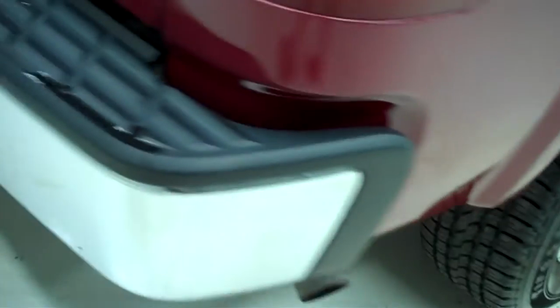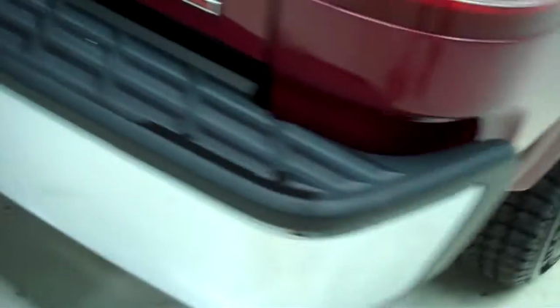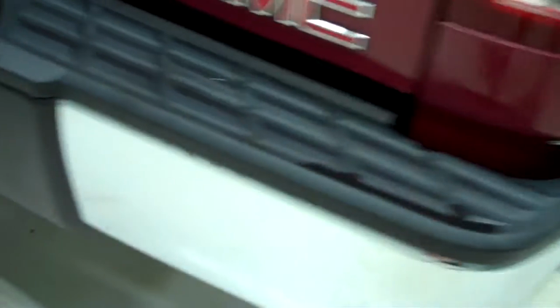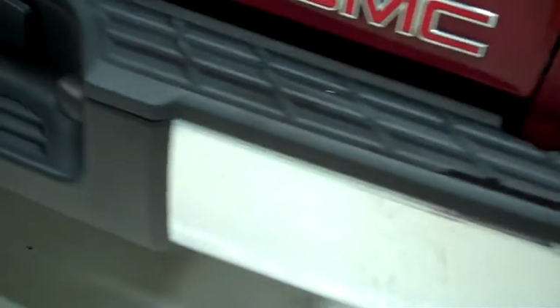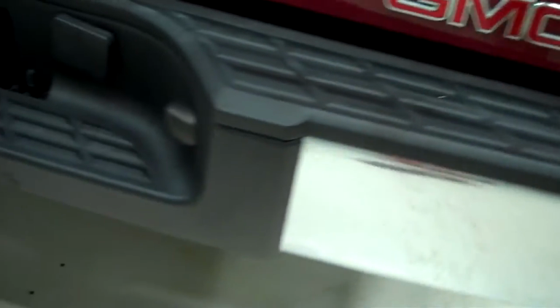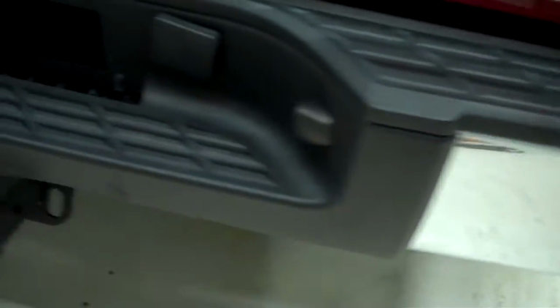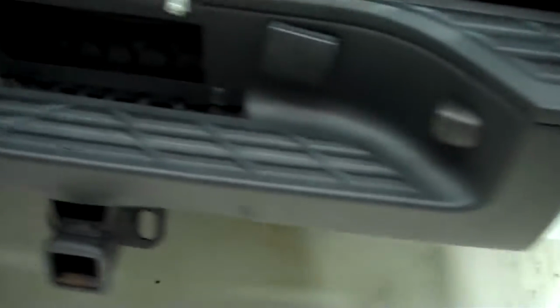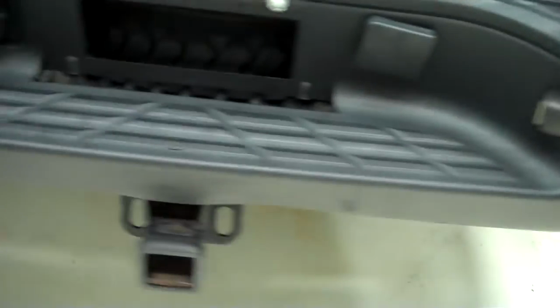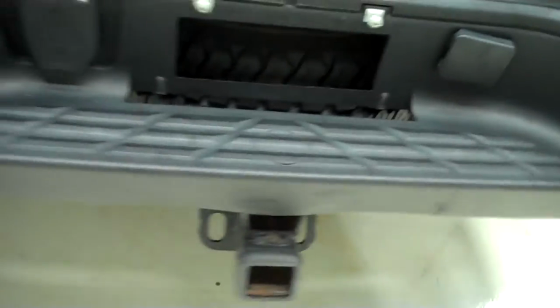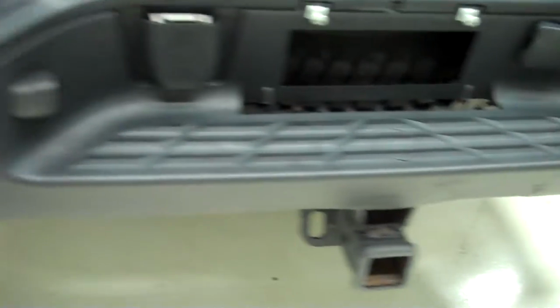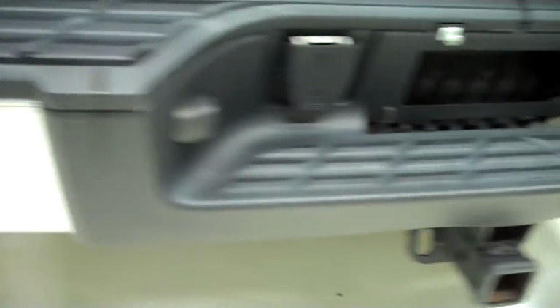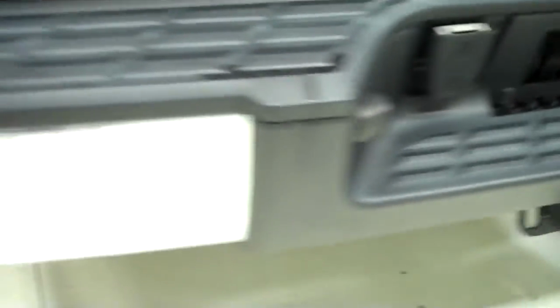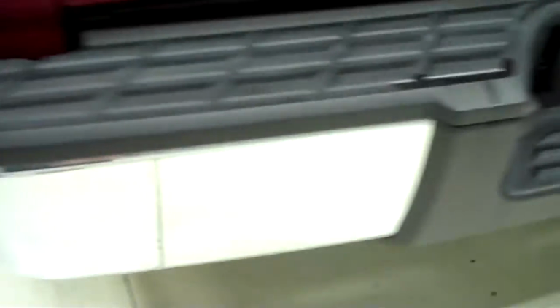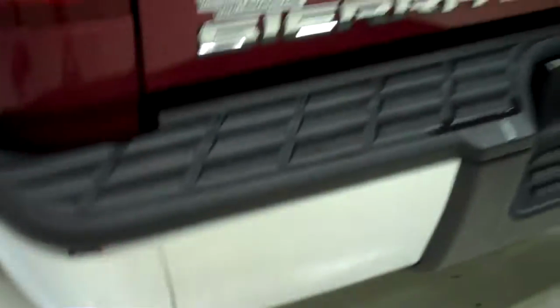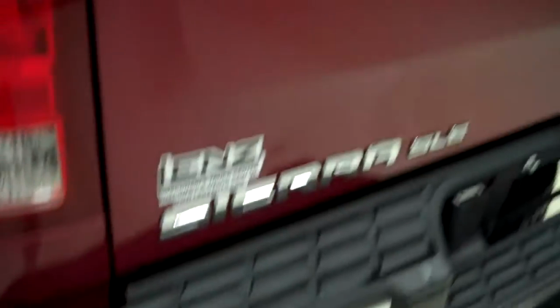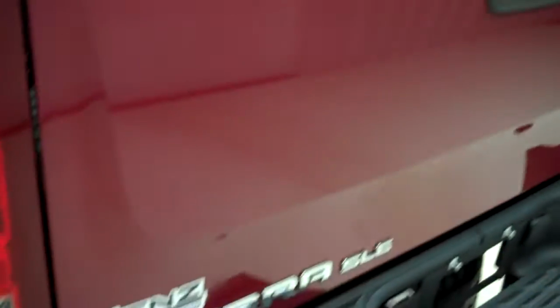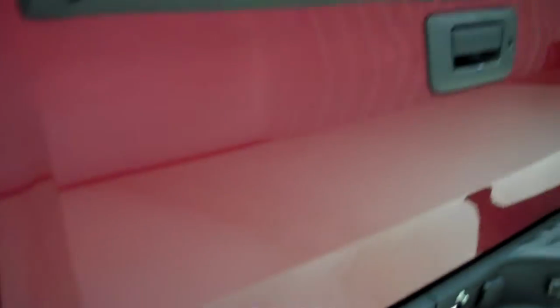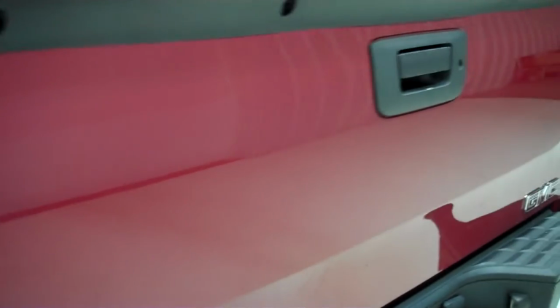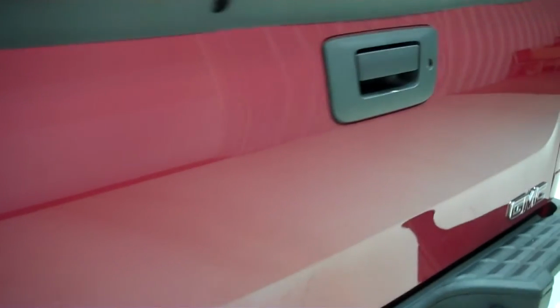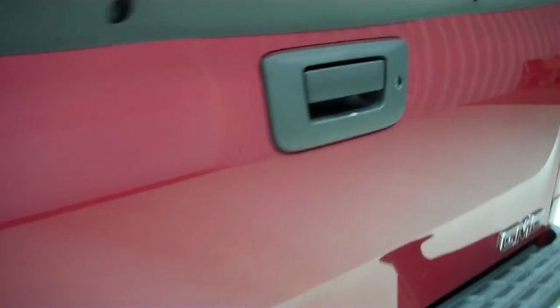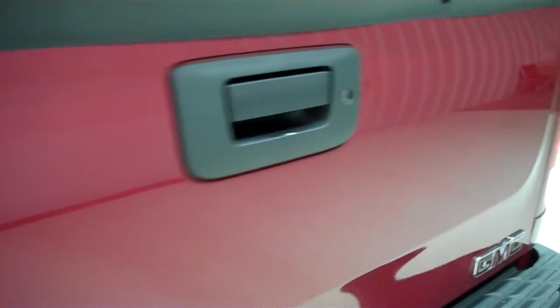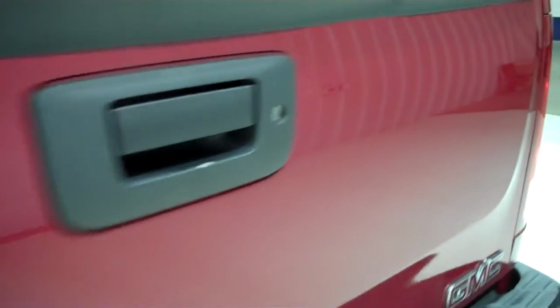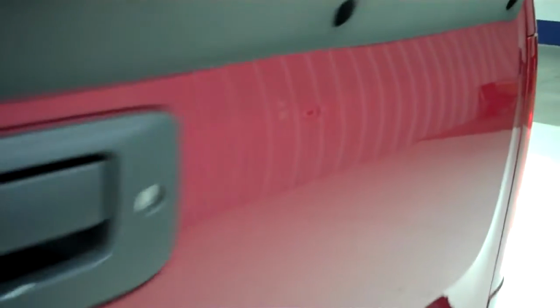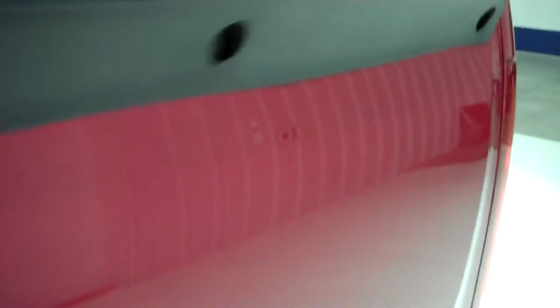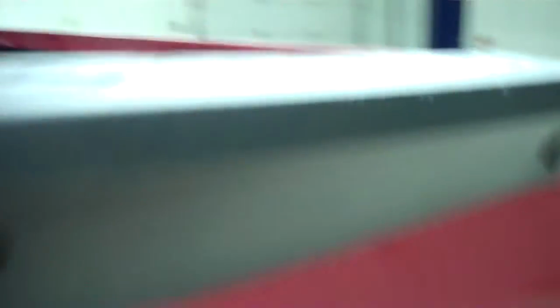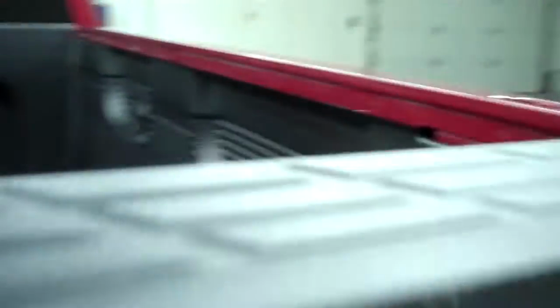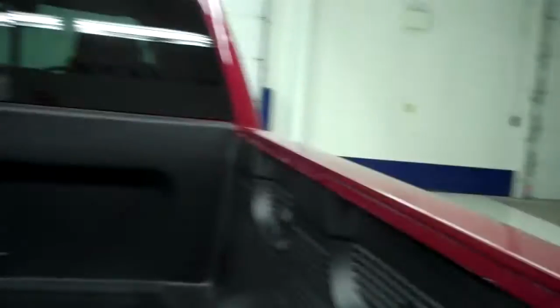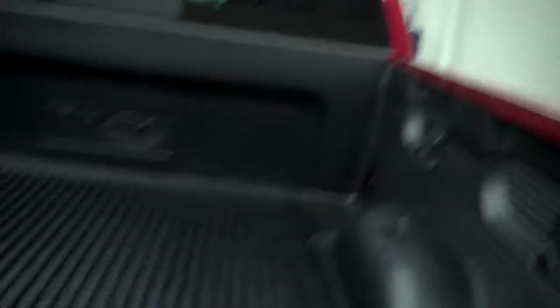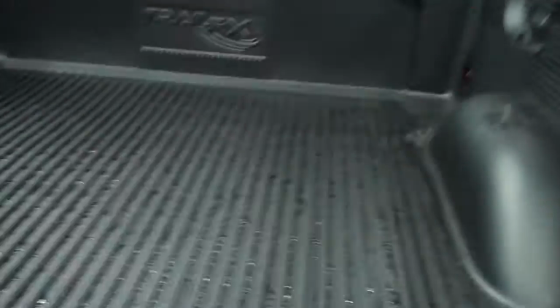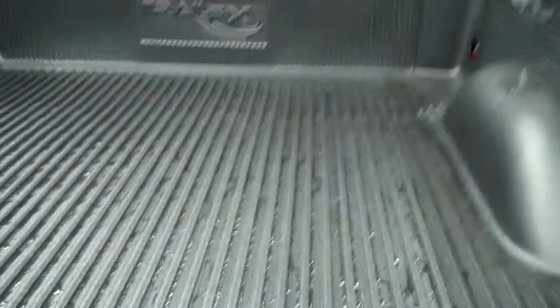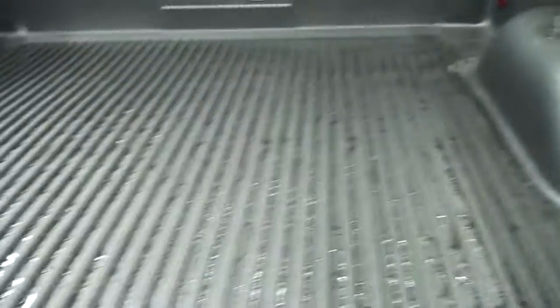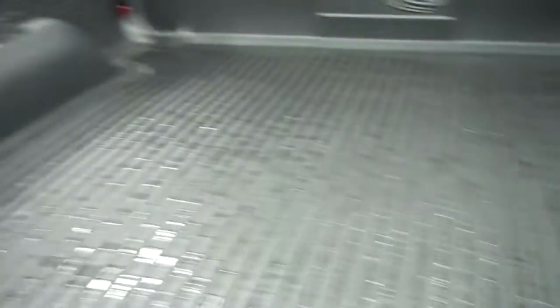We like to give the most accurate representation of the vehicle as possible so that when you do get here, there's absolutely no surprises. Locking tailgate, drop-in bed liner.